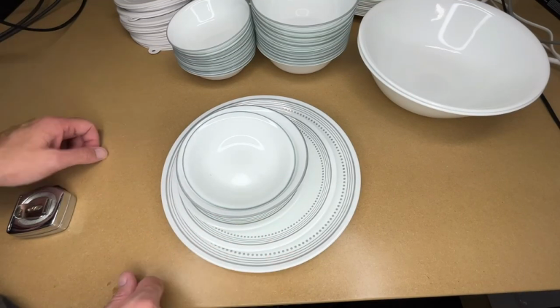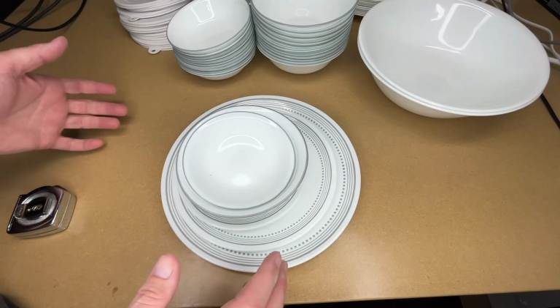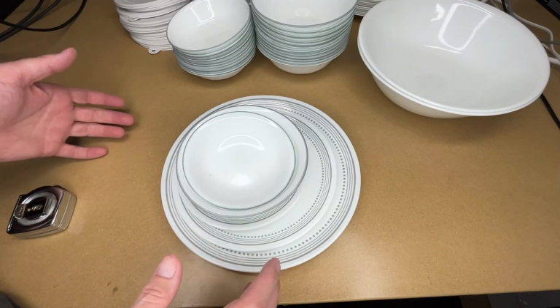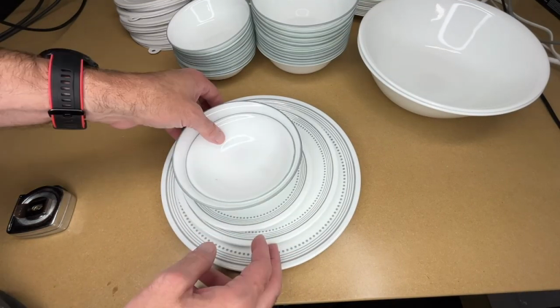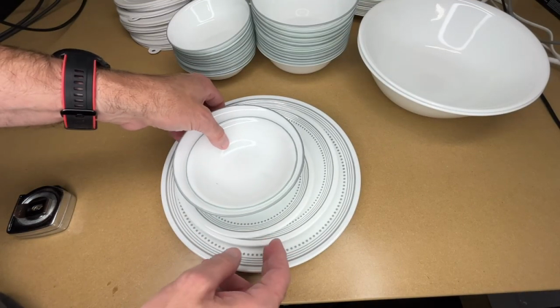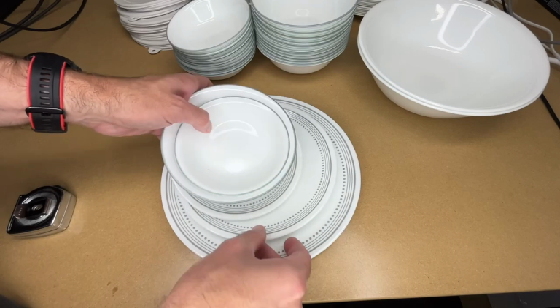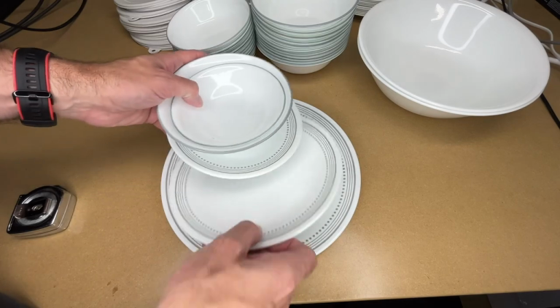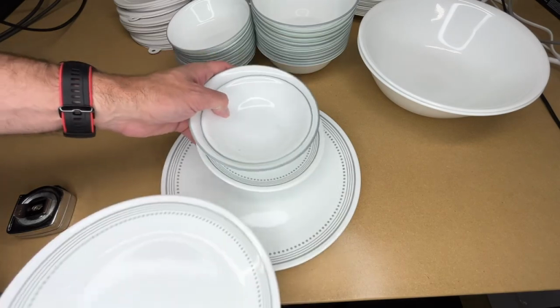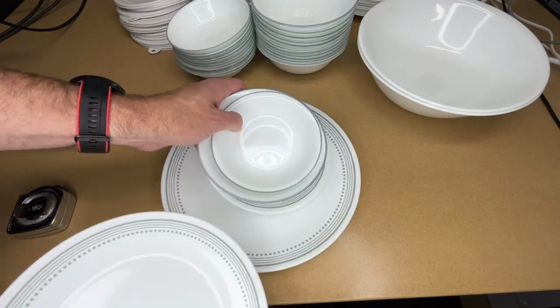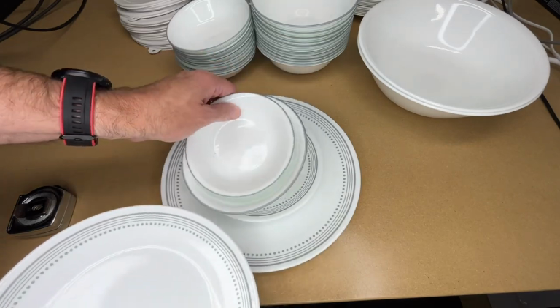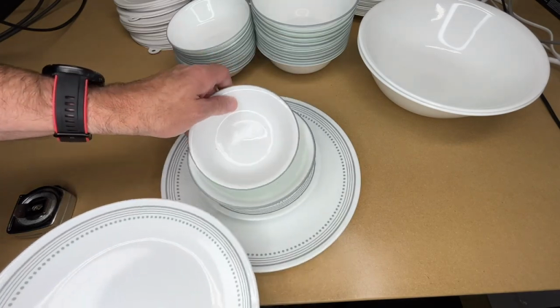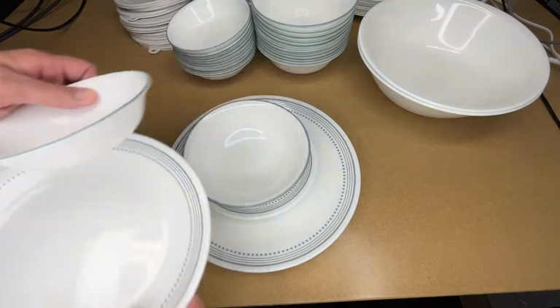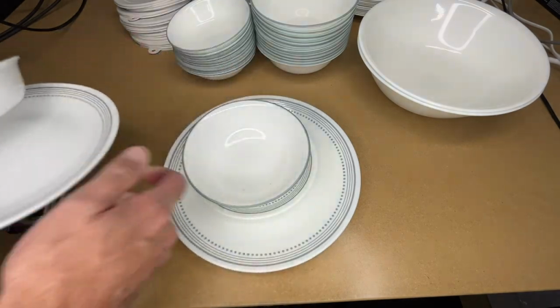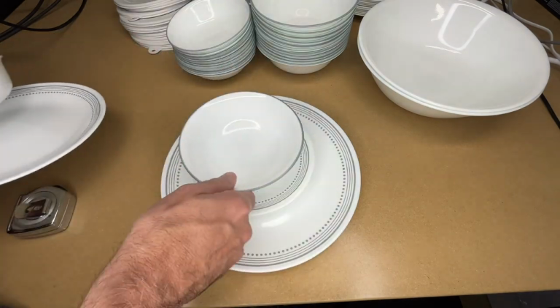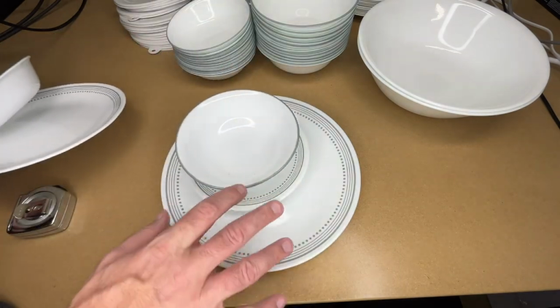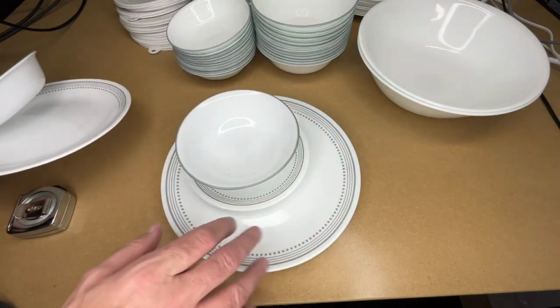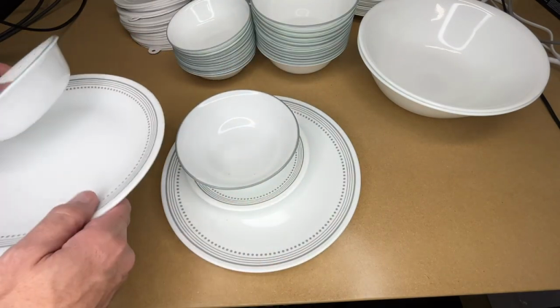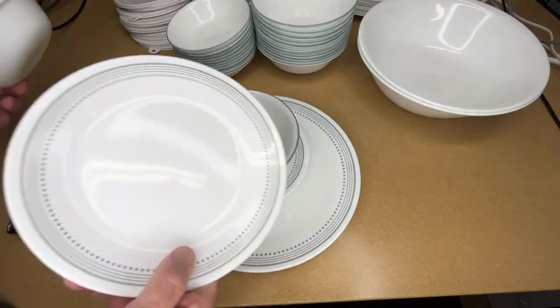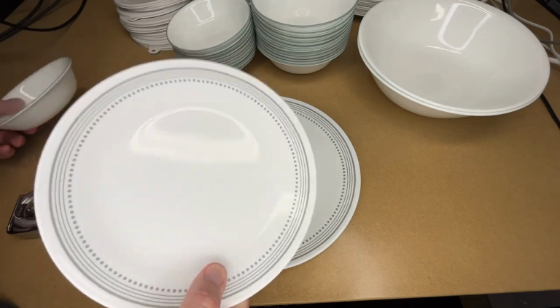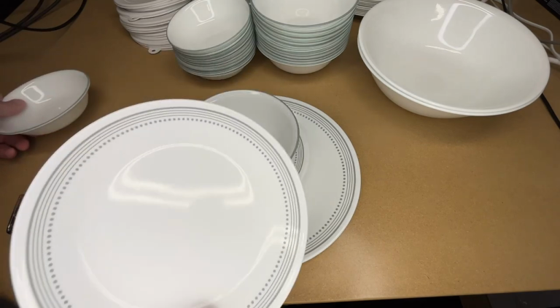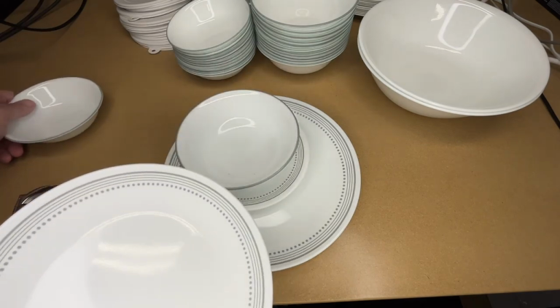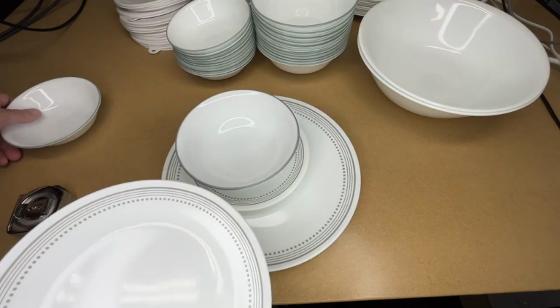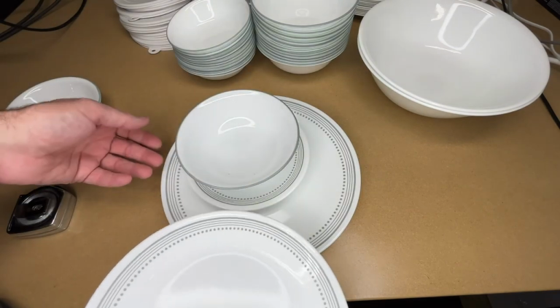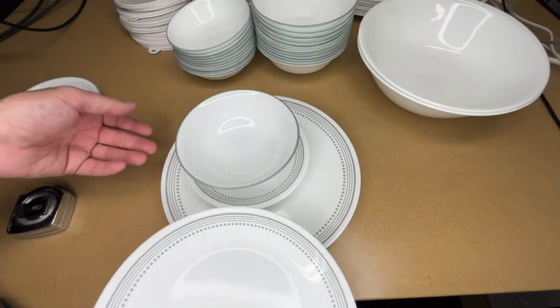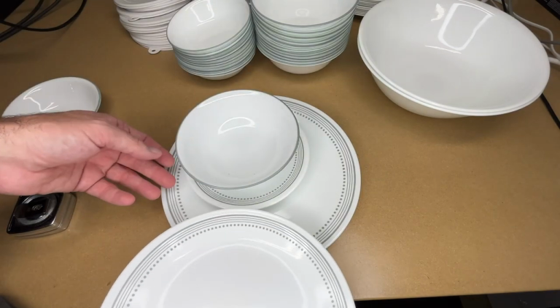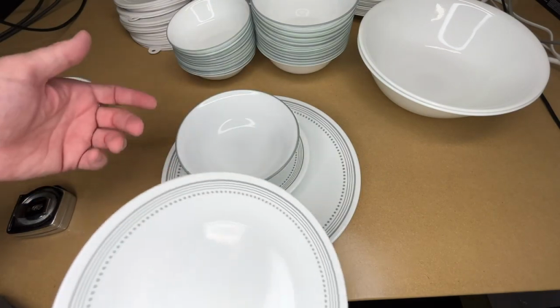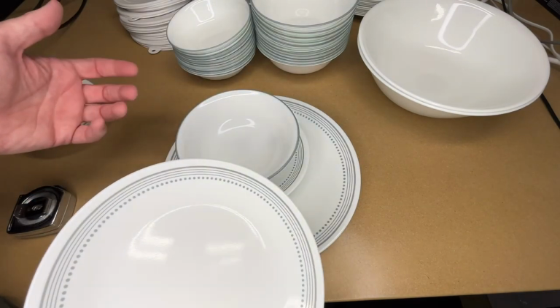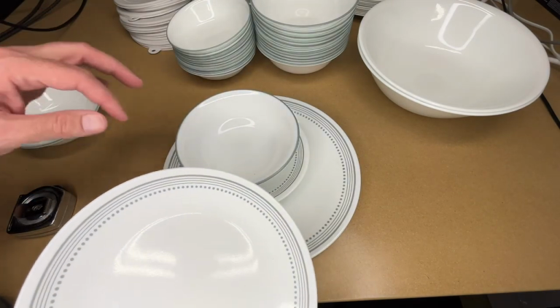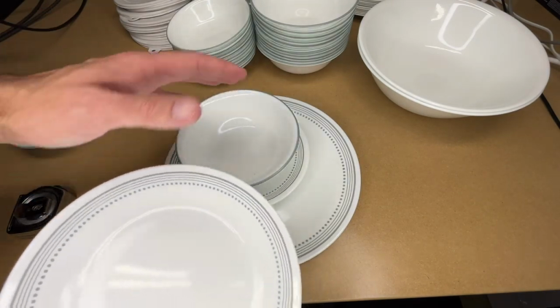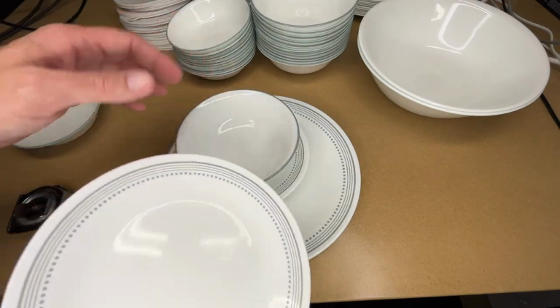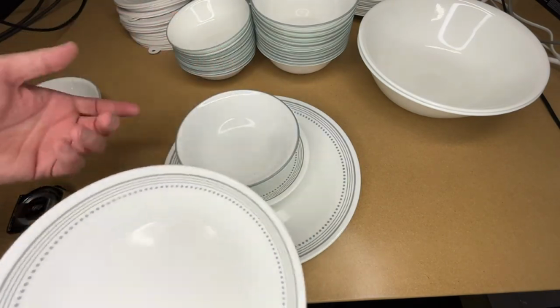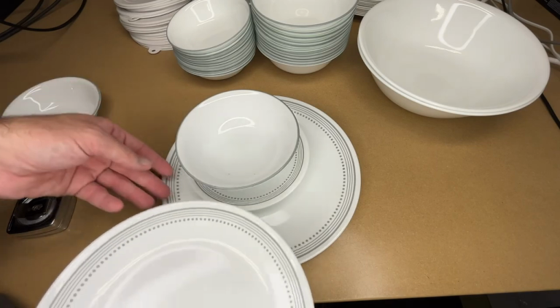I didn't find anything broken. The first set we bought had, I think, these things in it, but we wanted these medium-sized plates so we ordered this larger set. The previous set had six settings; this one has 12.